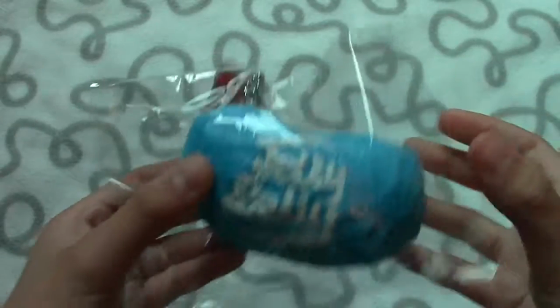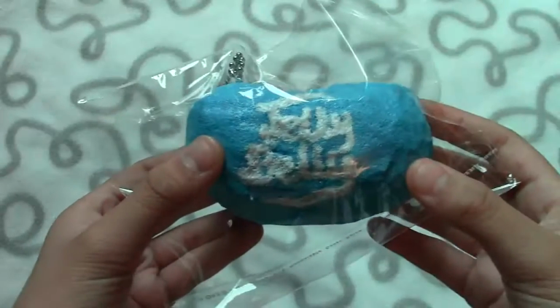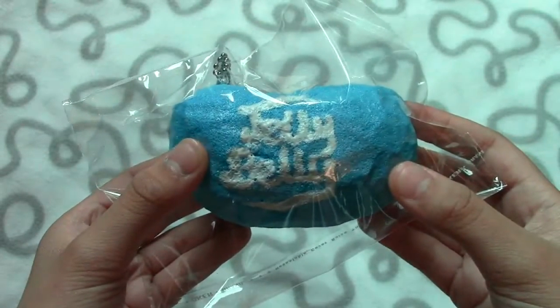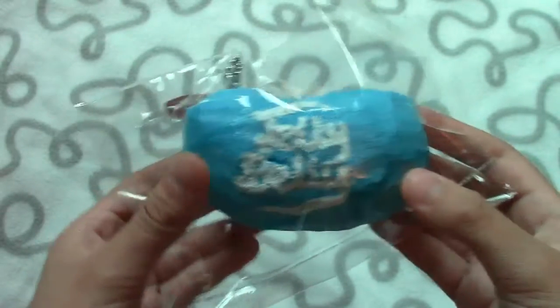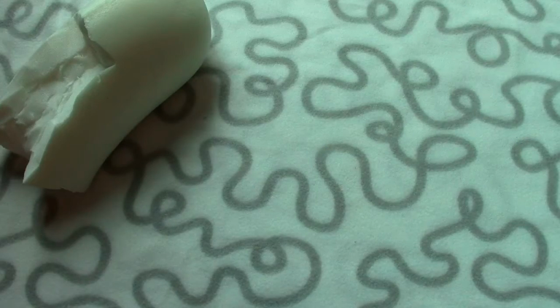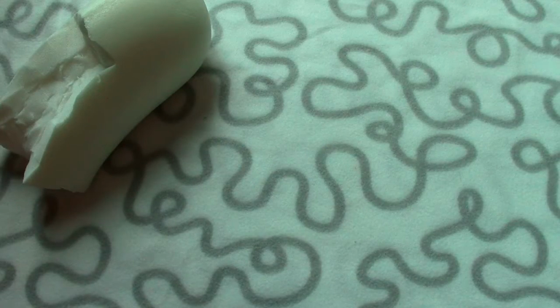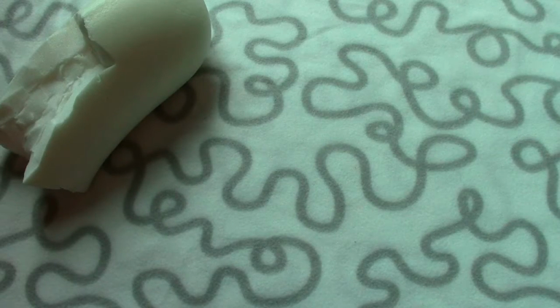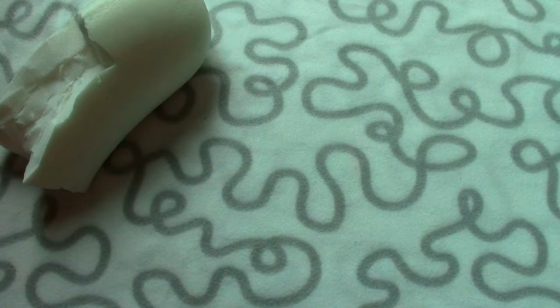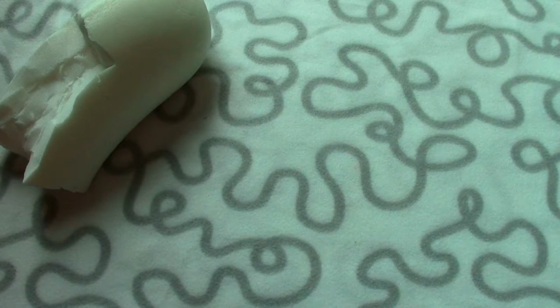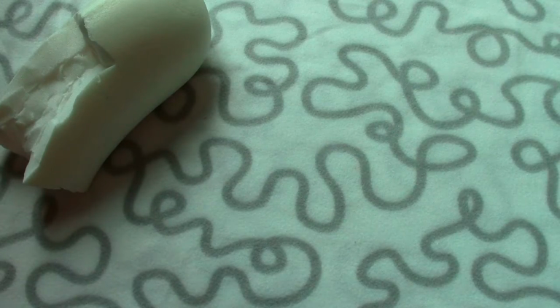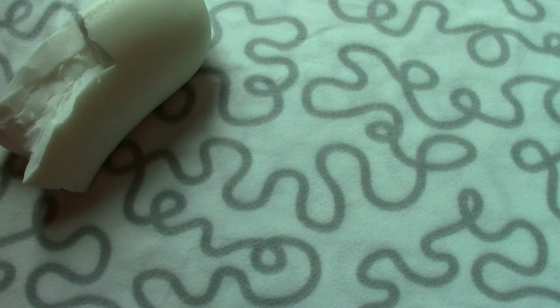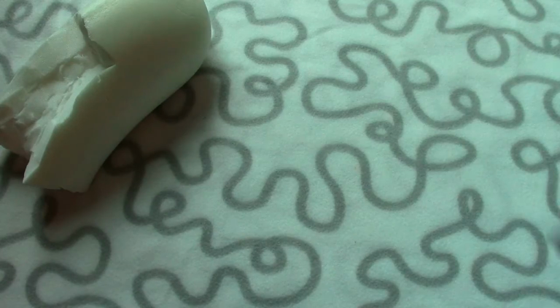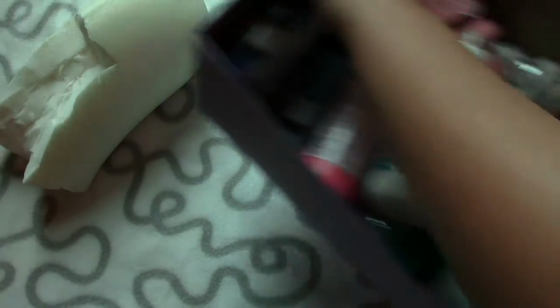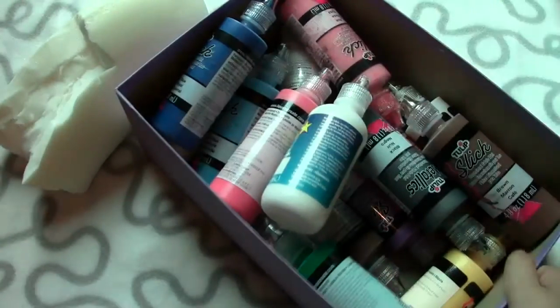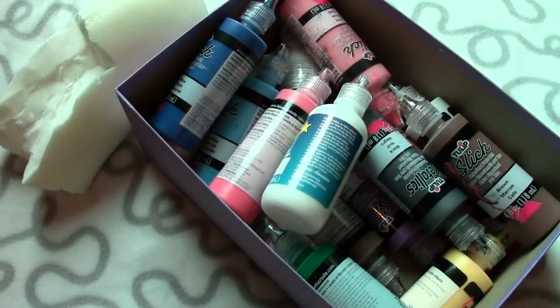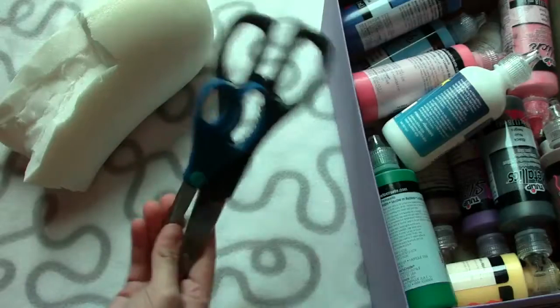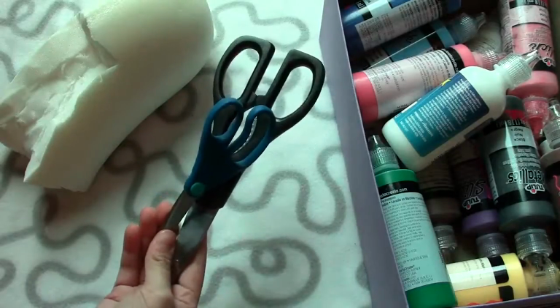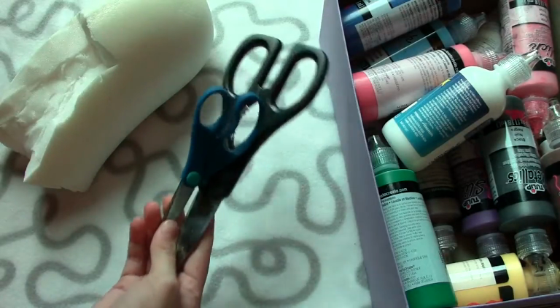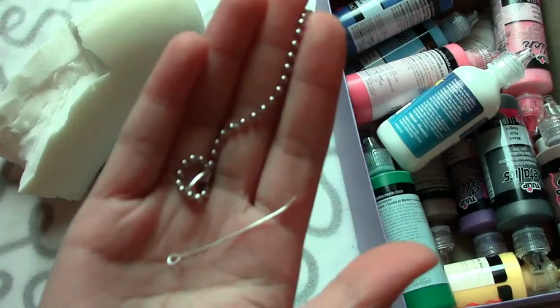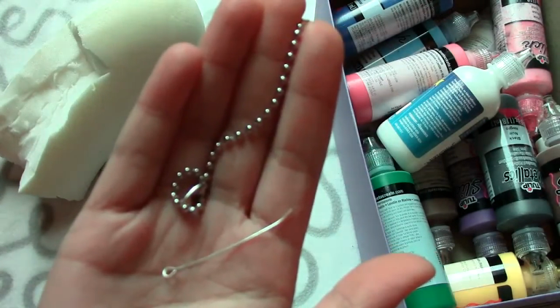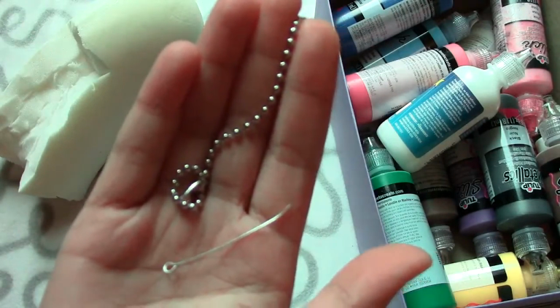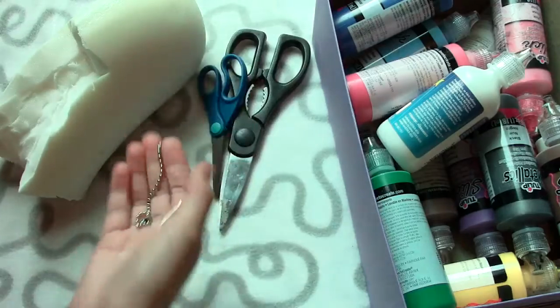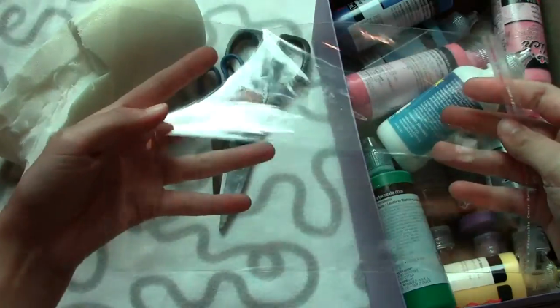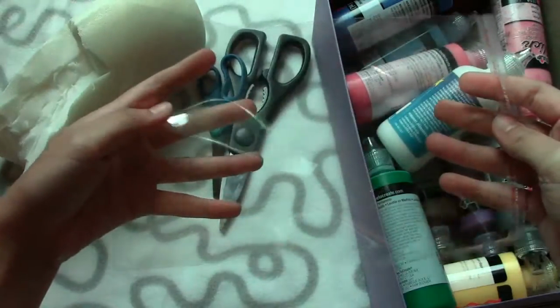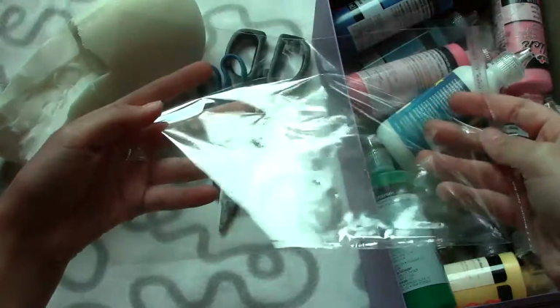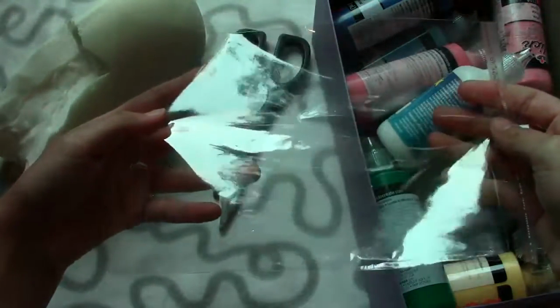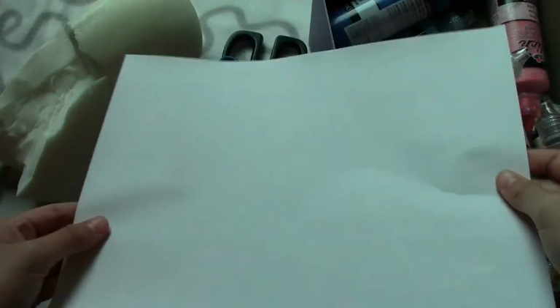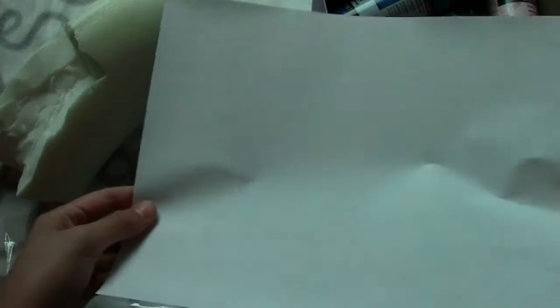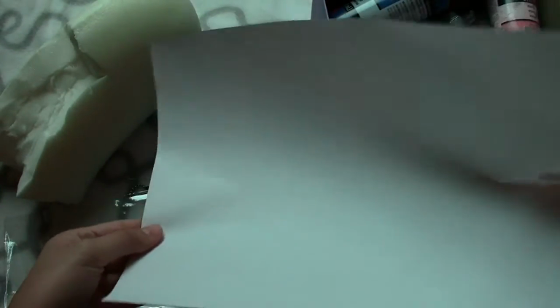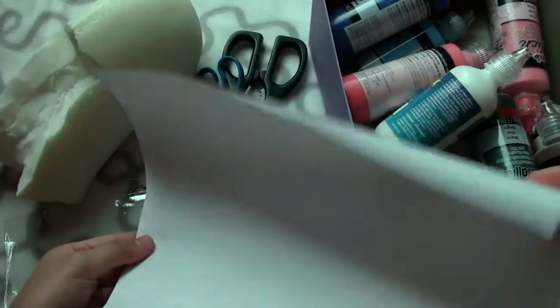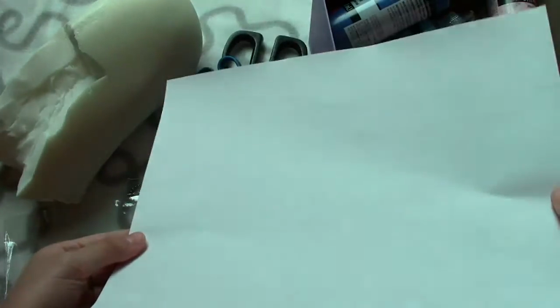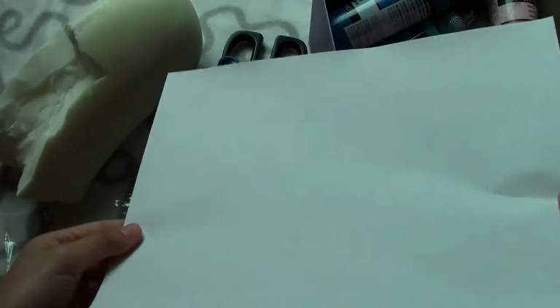So I'll show you guys how to make it. Besides foam, you will need any selection of paints that you would like to use, some scissors, an eye pin and a ball chain, and a cellophane bag.